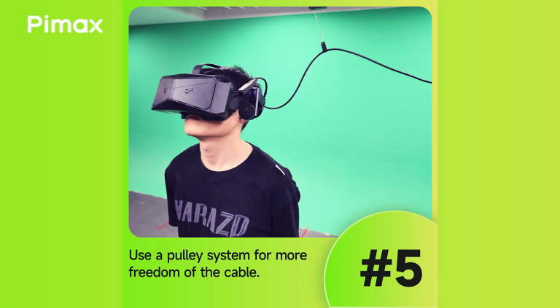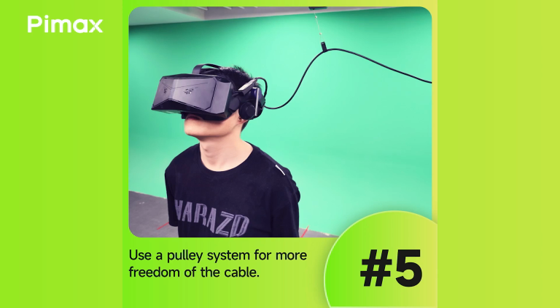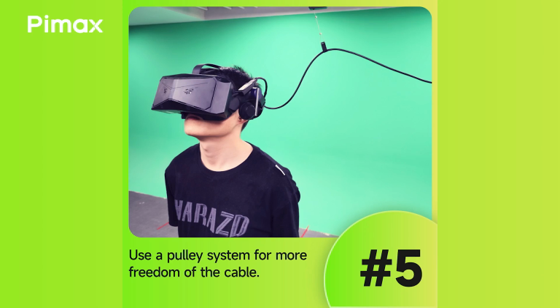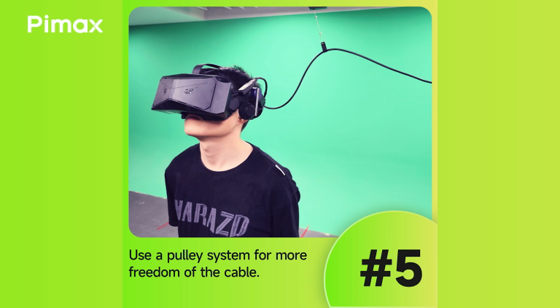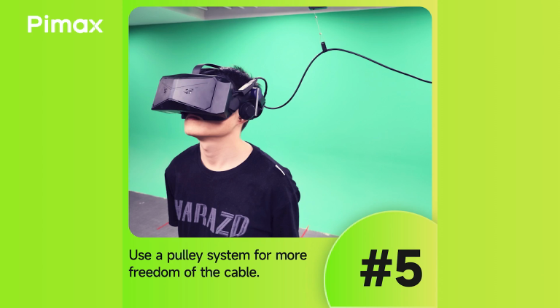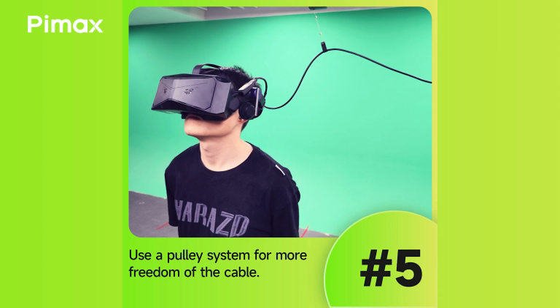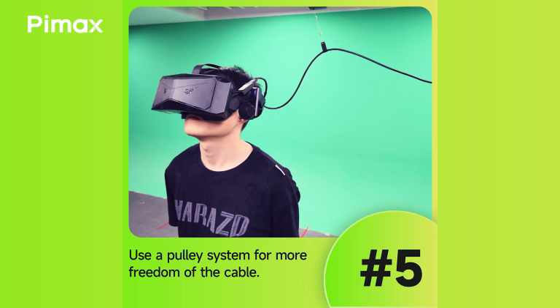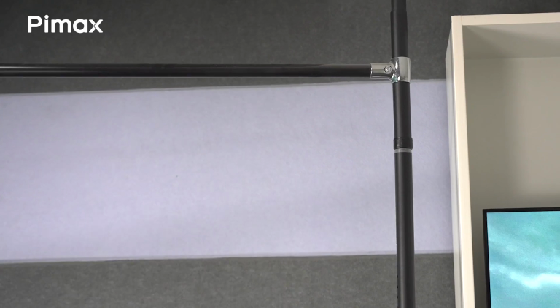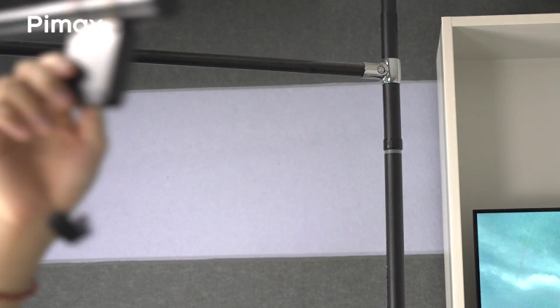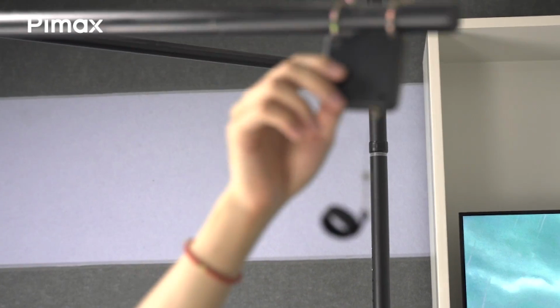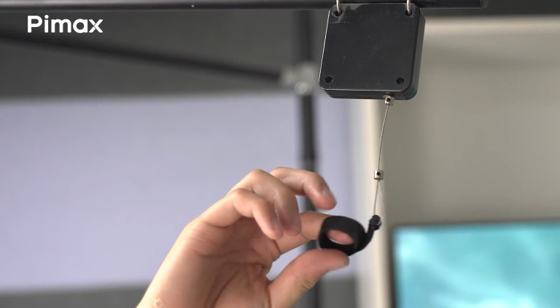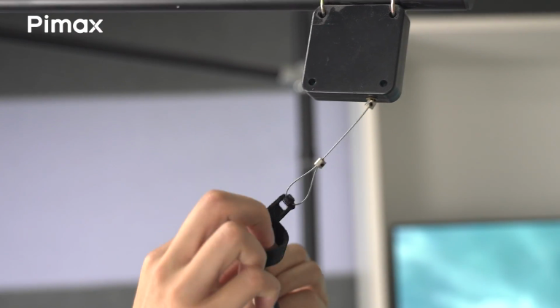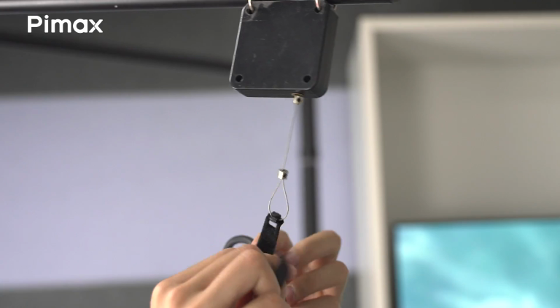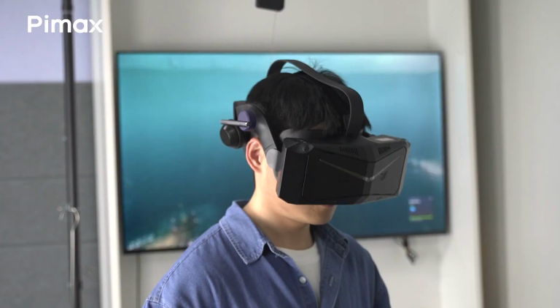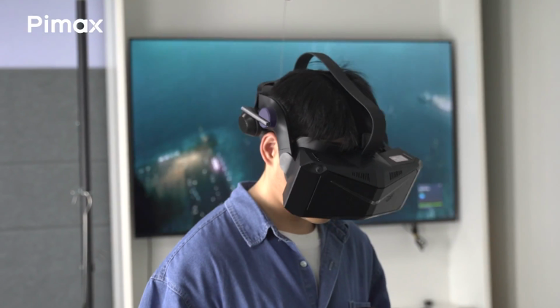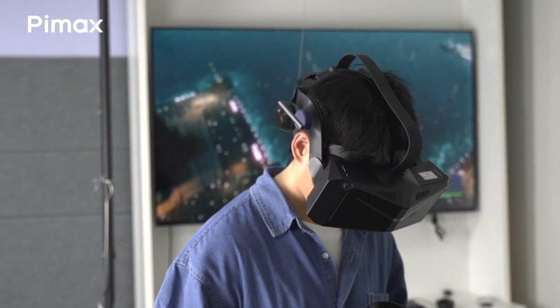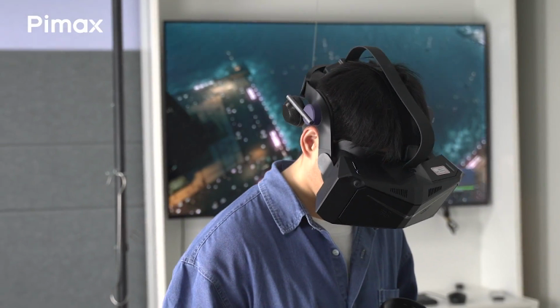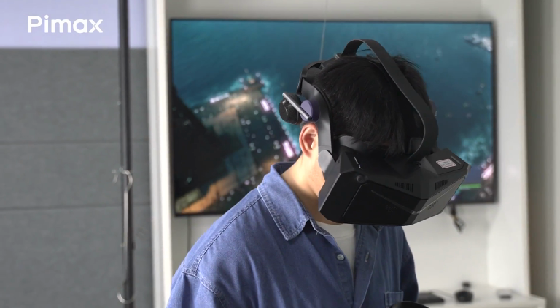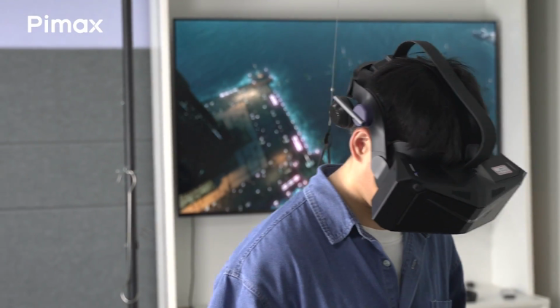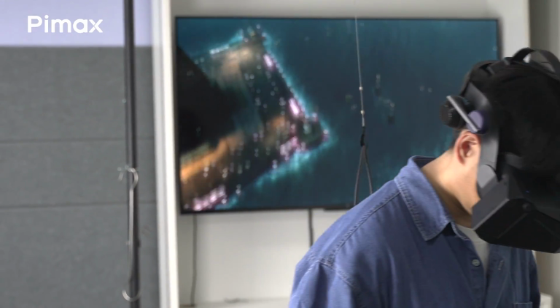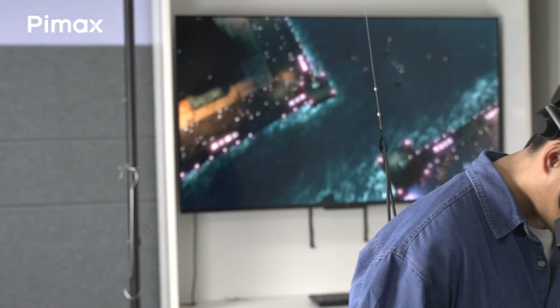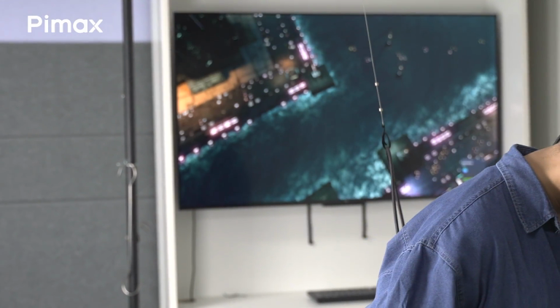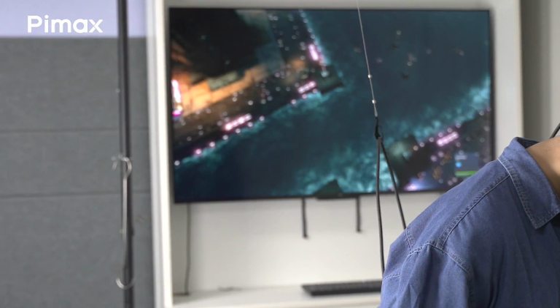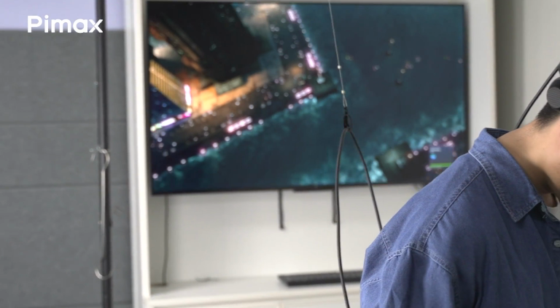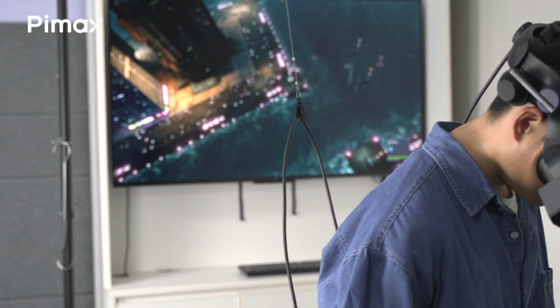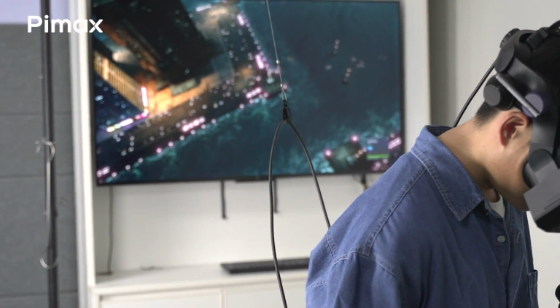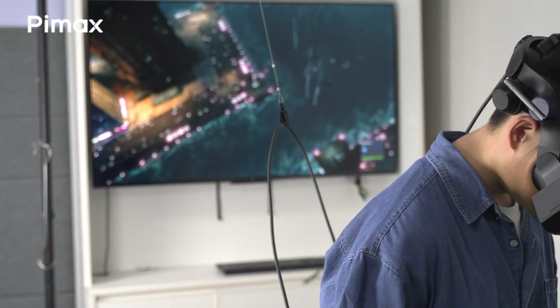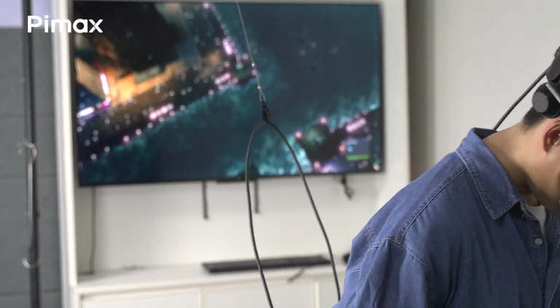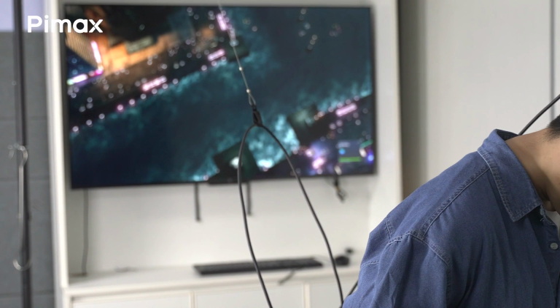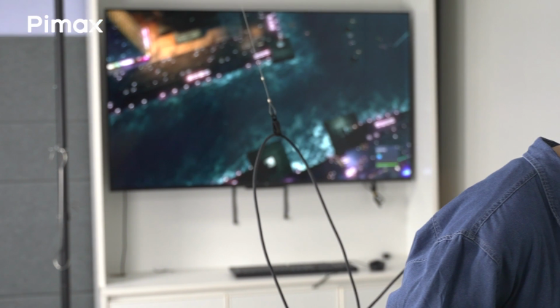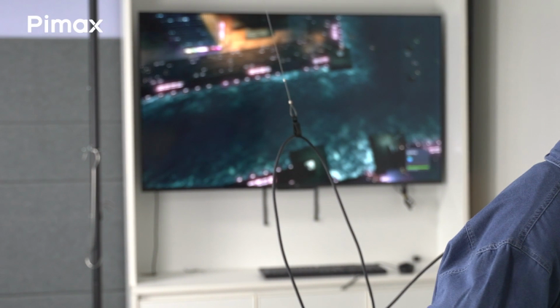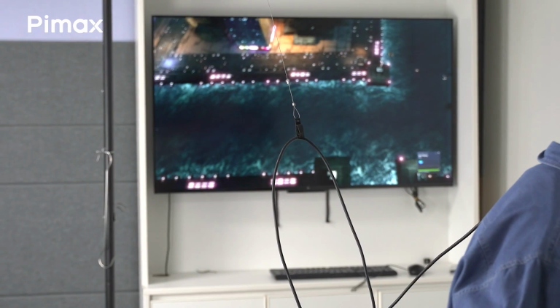Finally, invest in a pulley system. This suspends the cables from the ceiling, allowing you to move around freely. You won't get tangled by the wires or trip over them, keeping you immersed in the game.